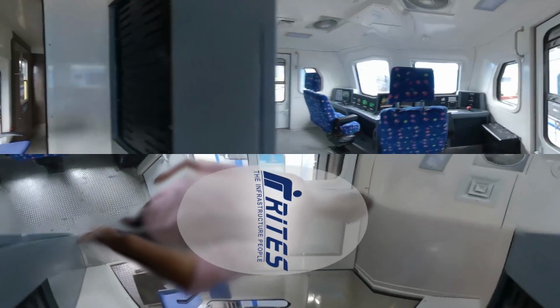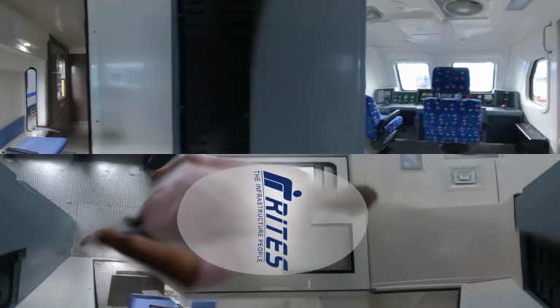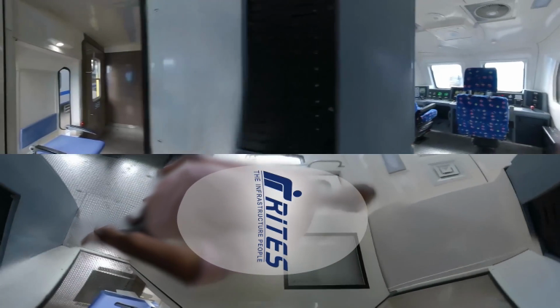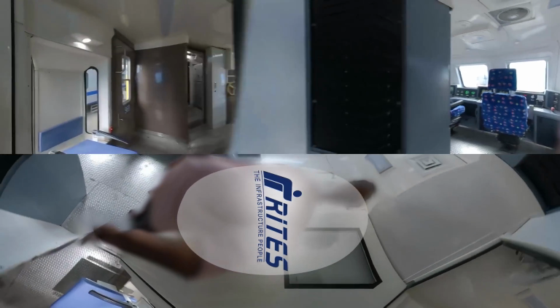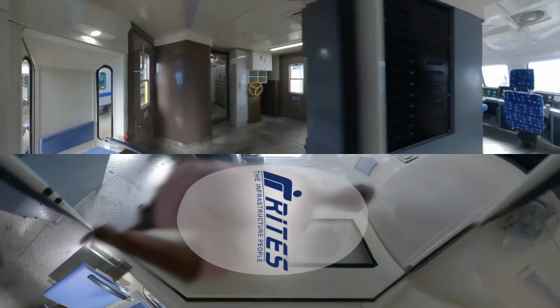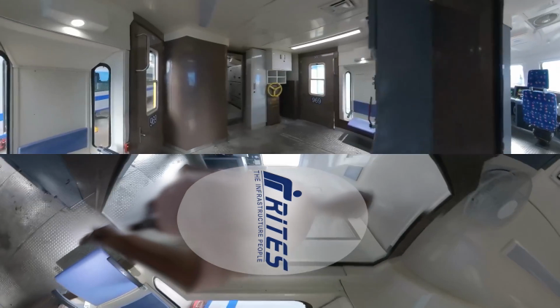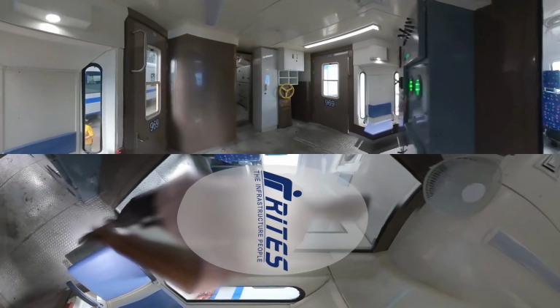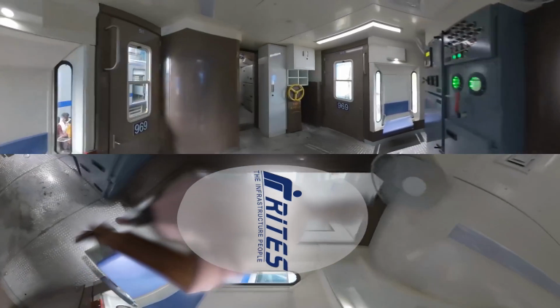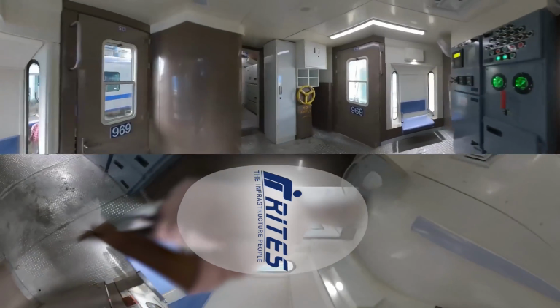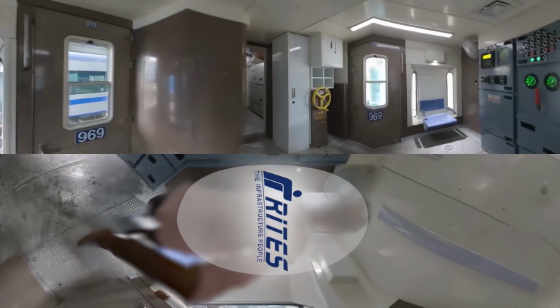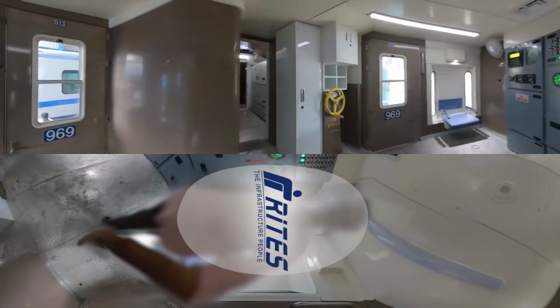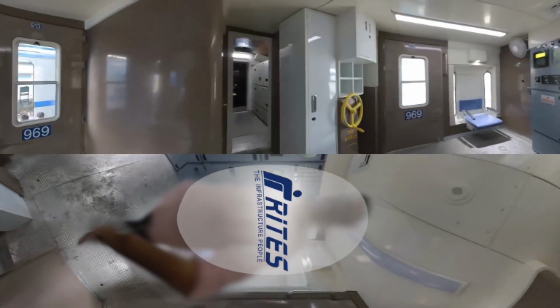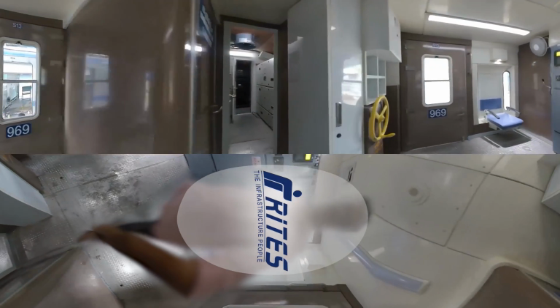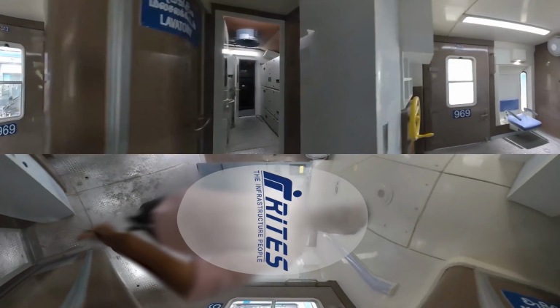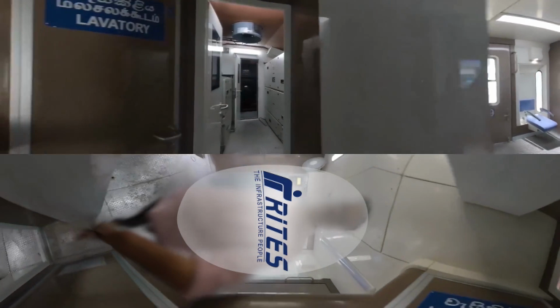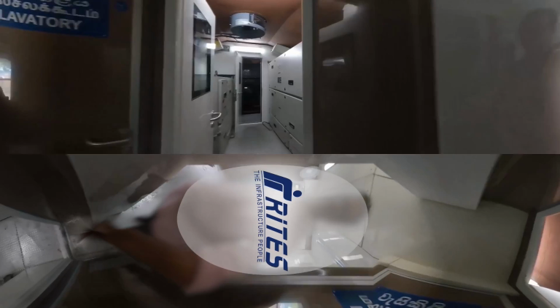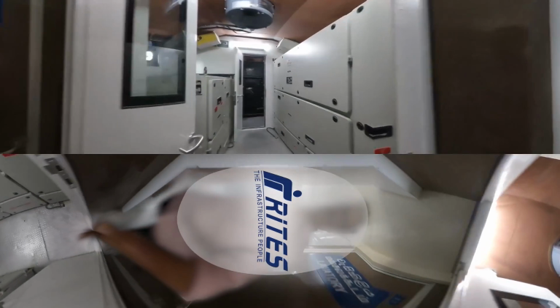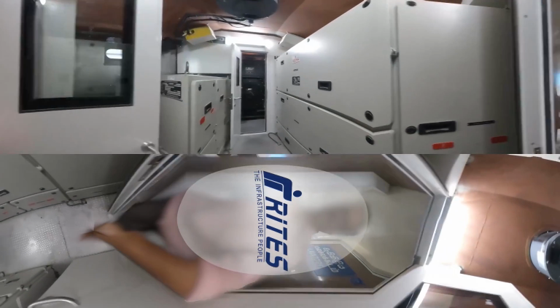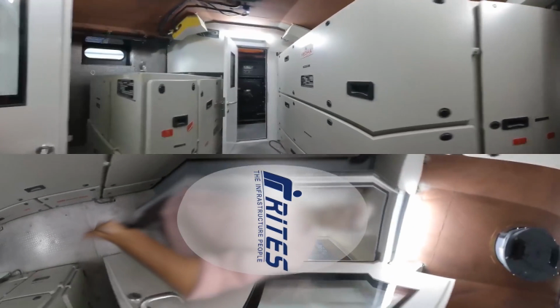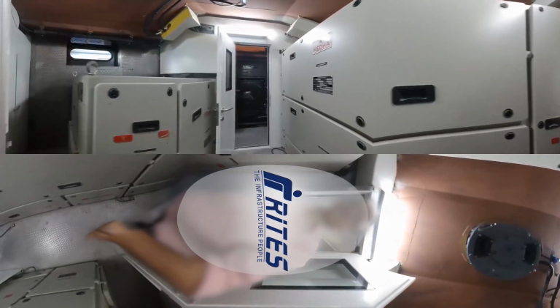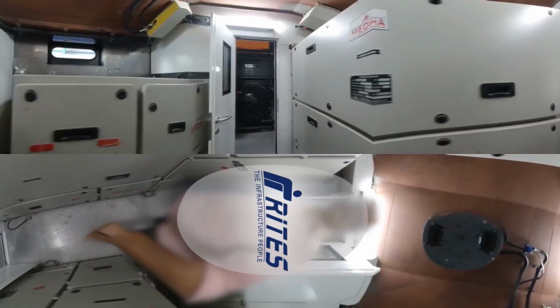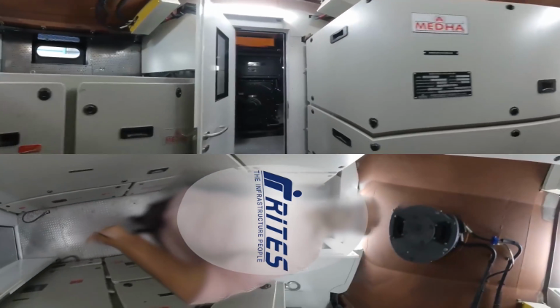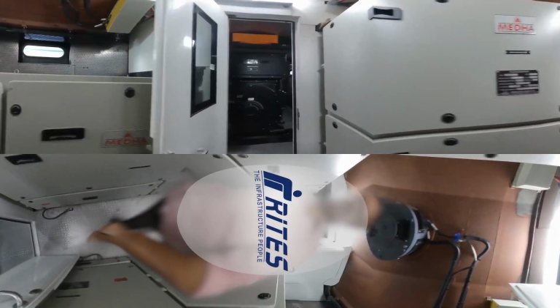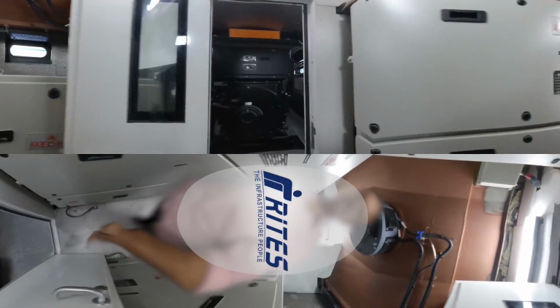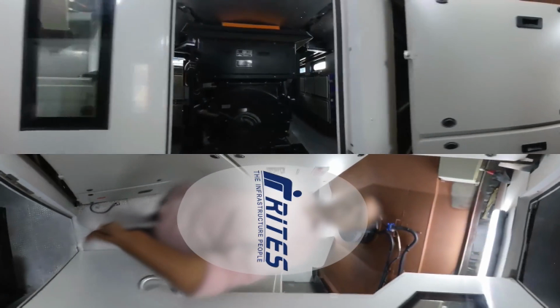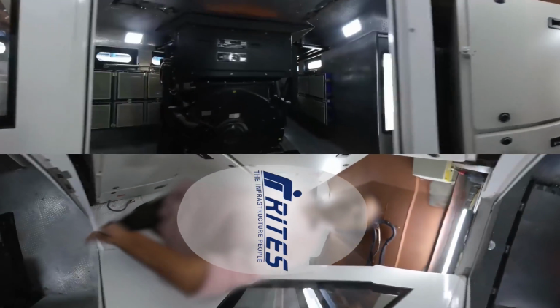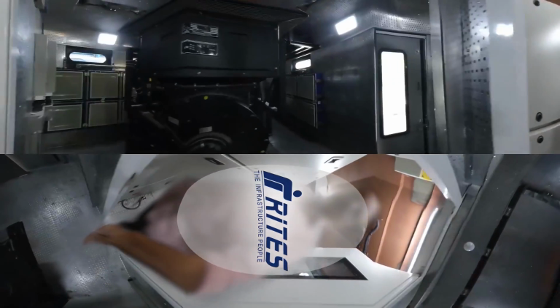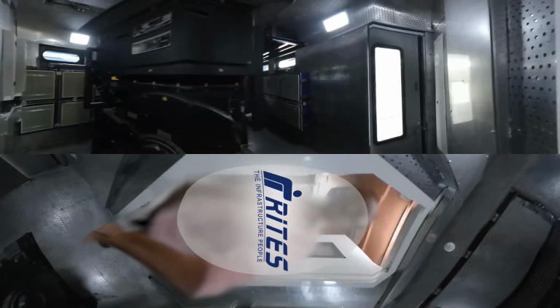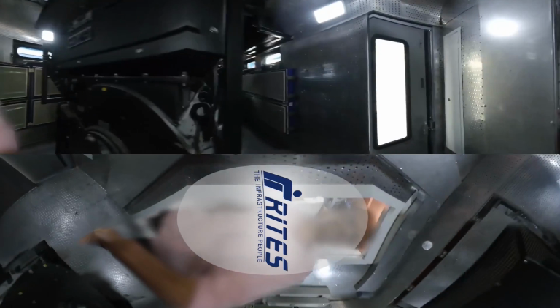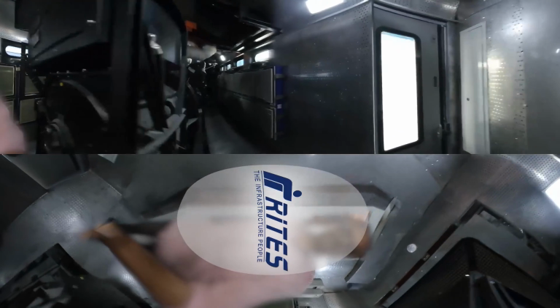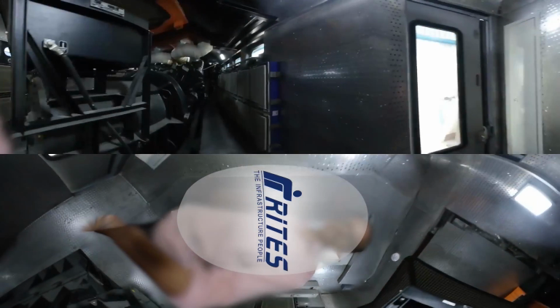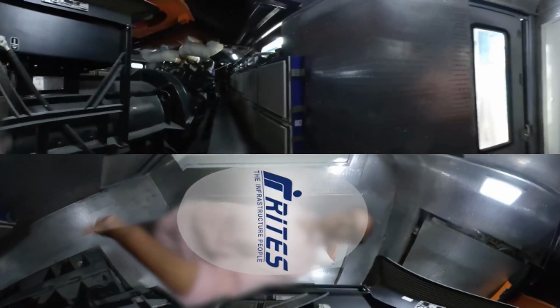Two driving power cars, each powered by a 1,800 horsepower on-board diesel engine, with a state-of-the-art, highly reliable traction control system of three-phase AC AC type.